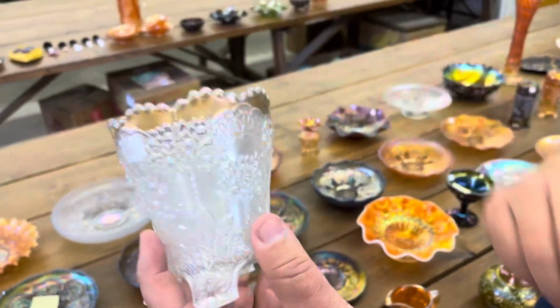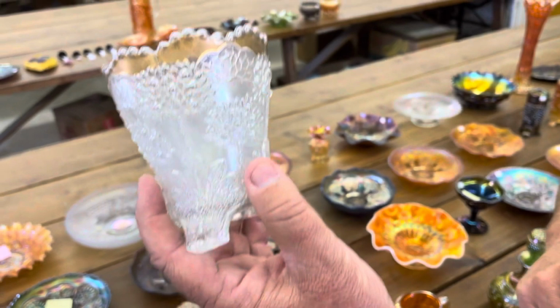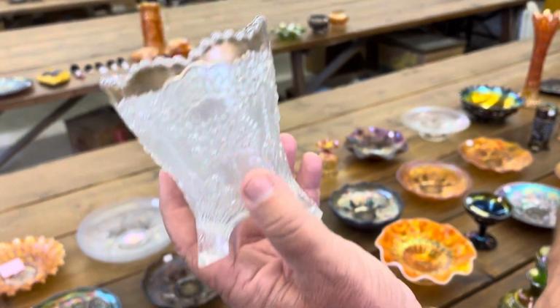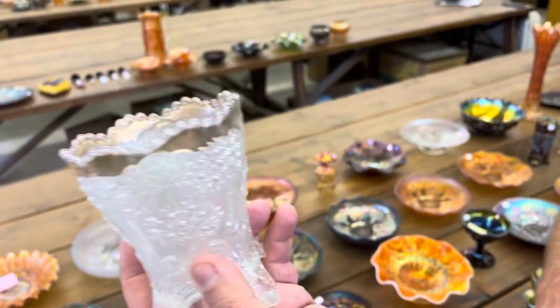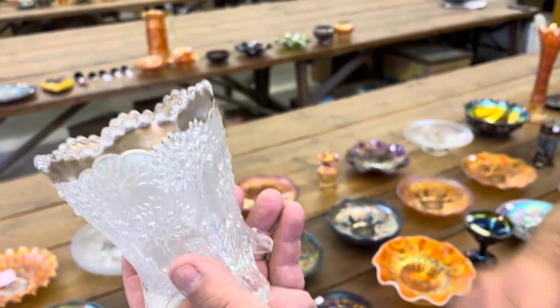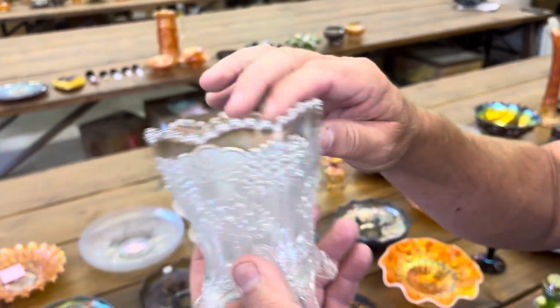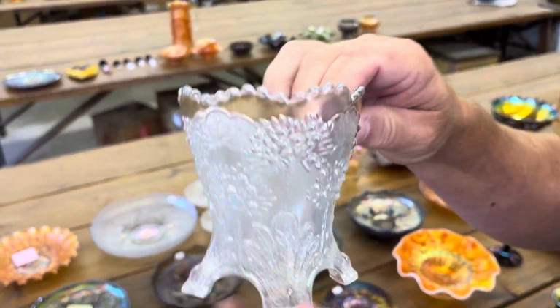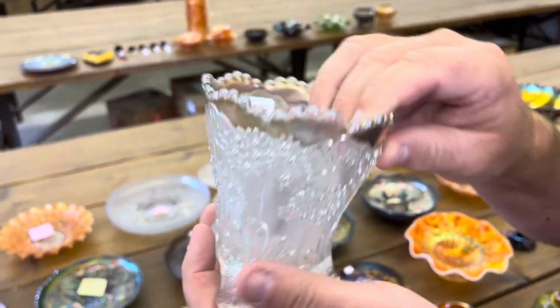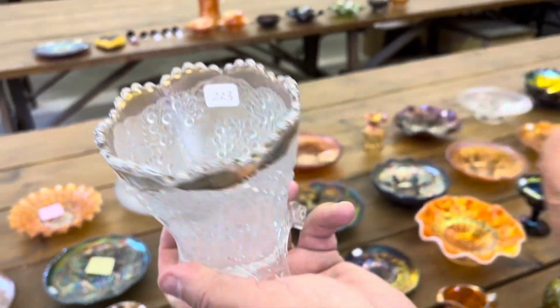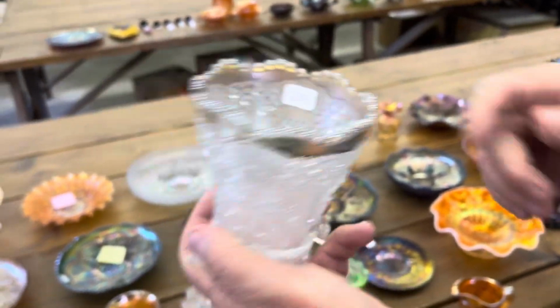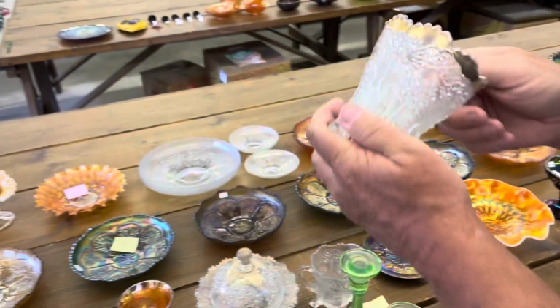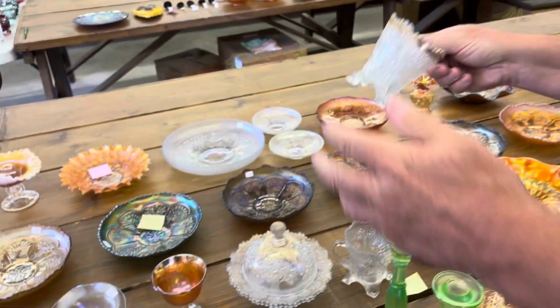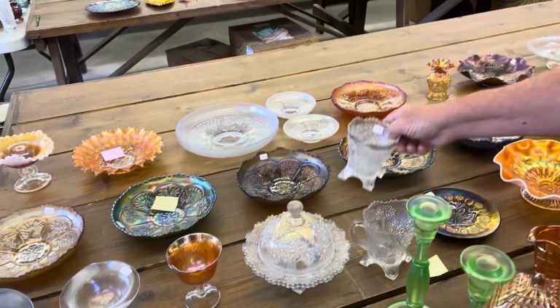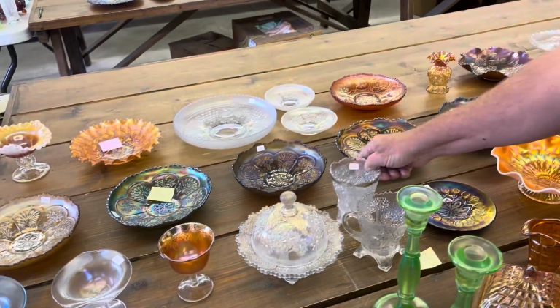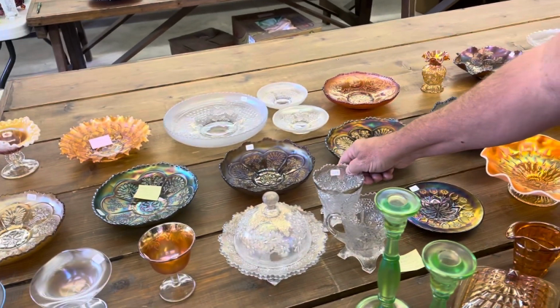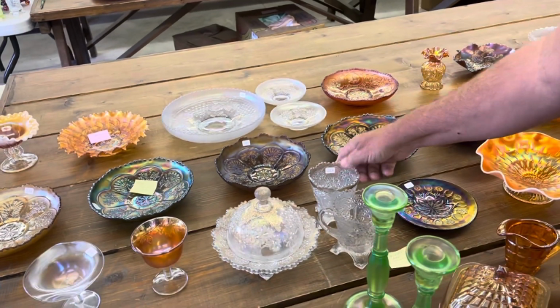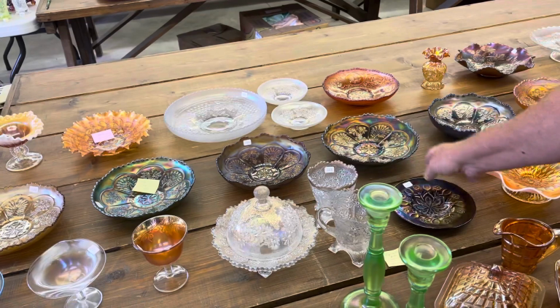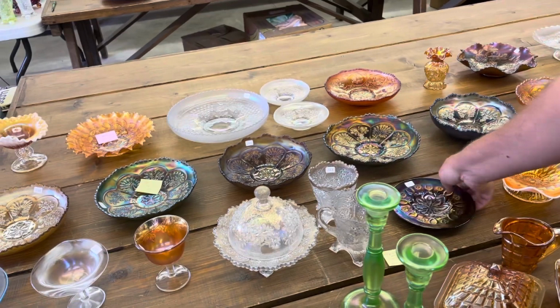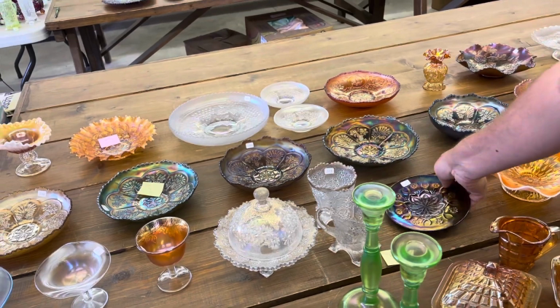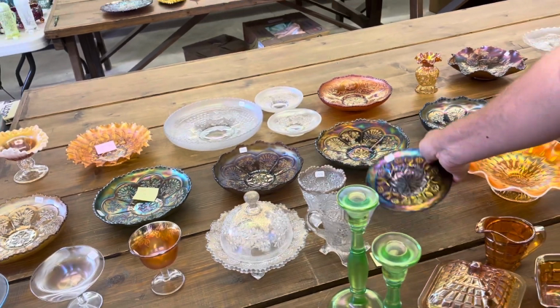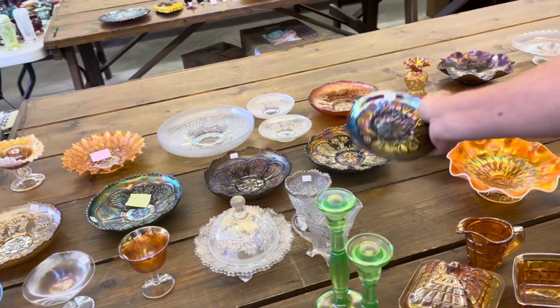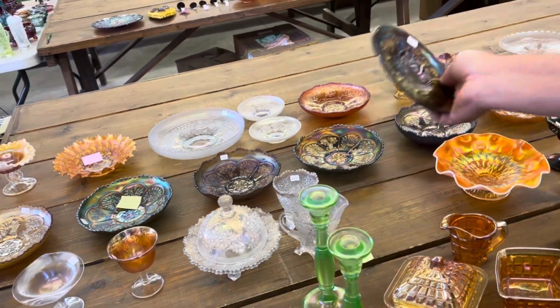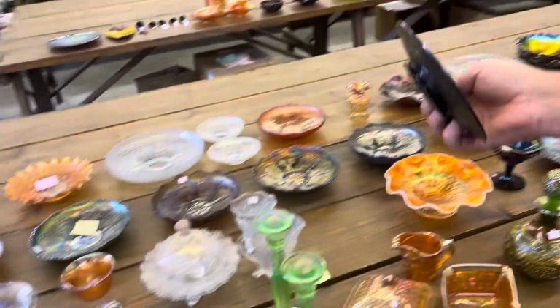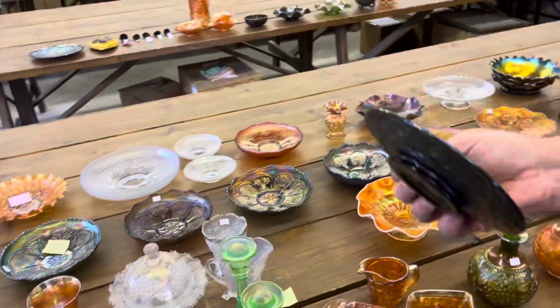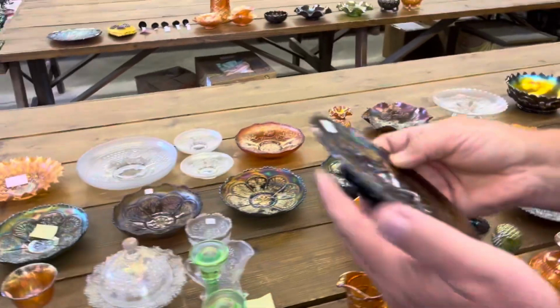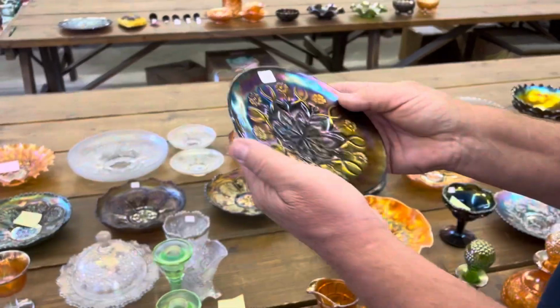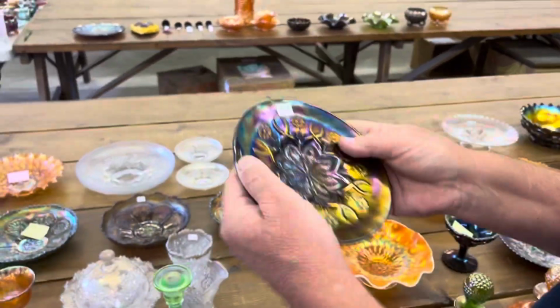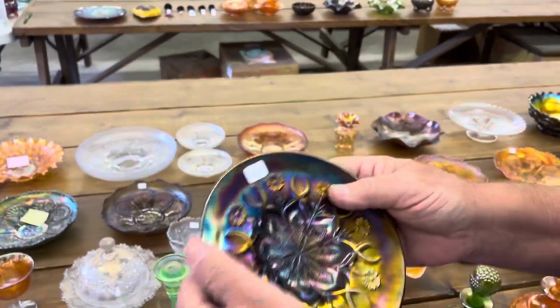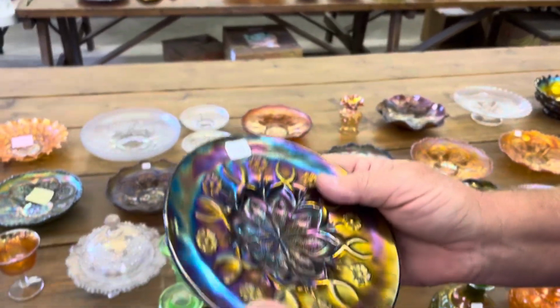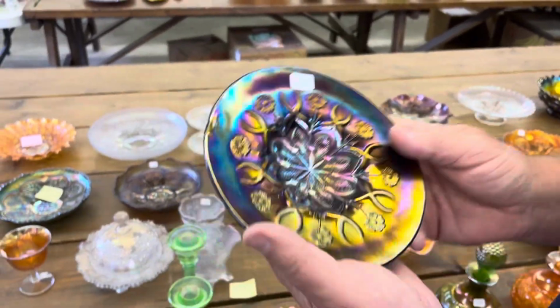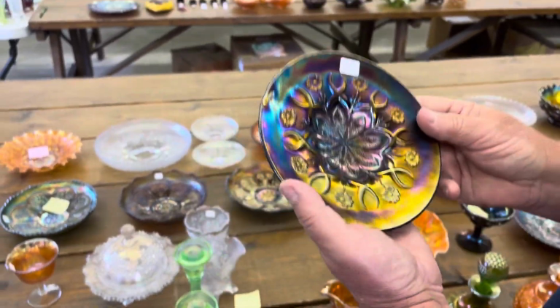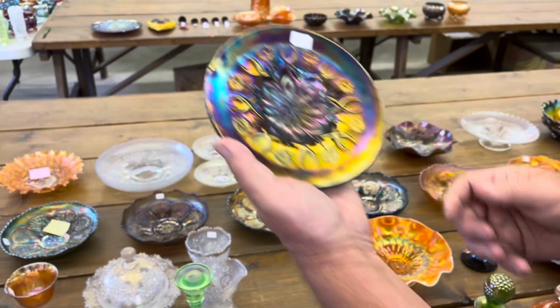I would guess they had a hard time getting that out of the mold — a lot of that might have happened there.